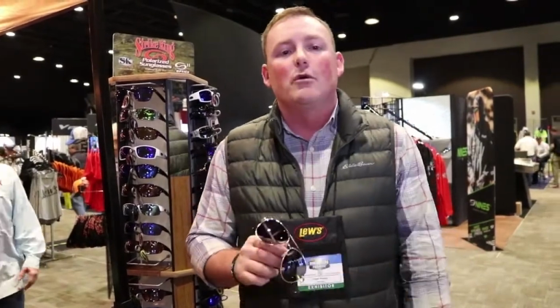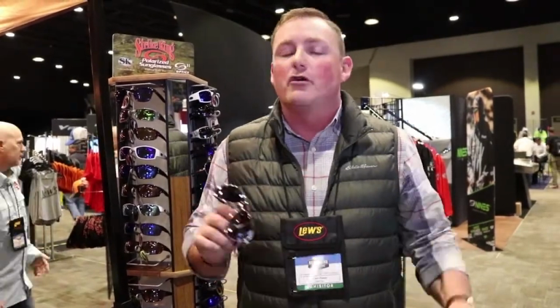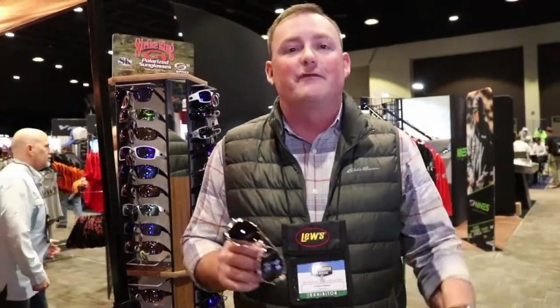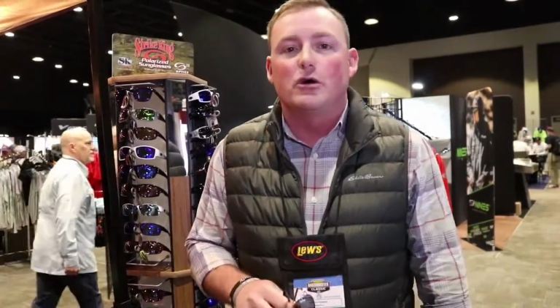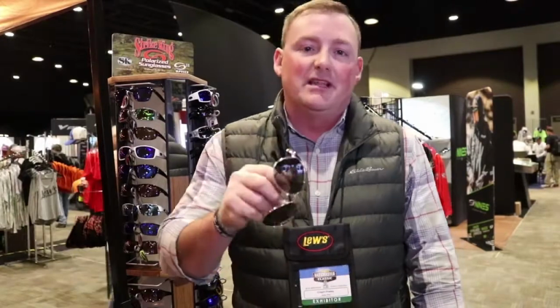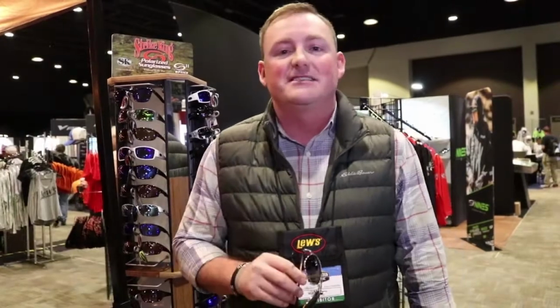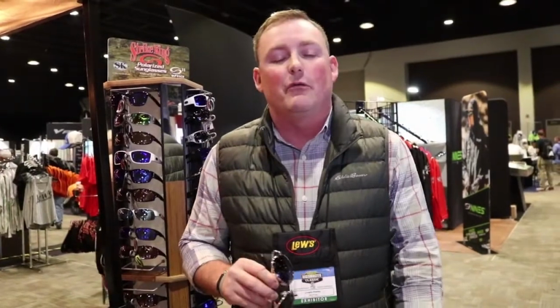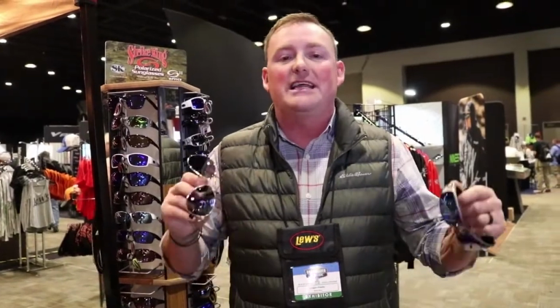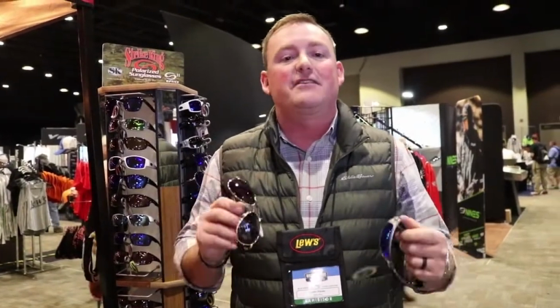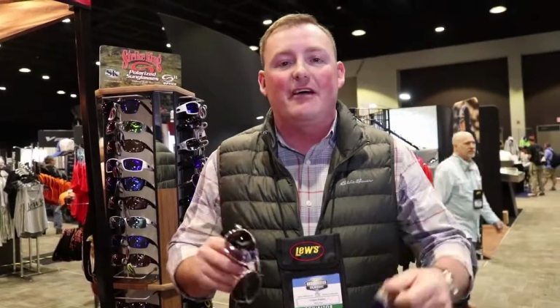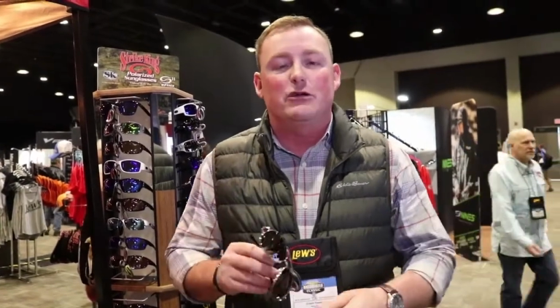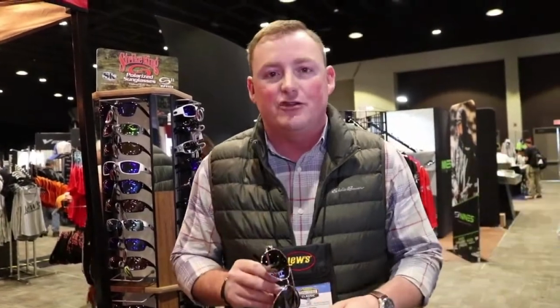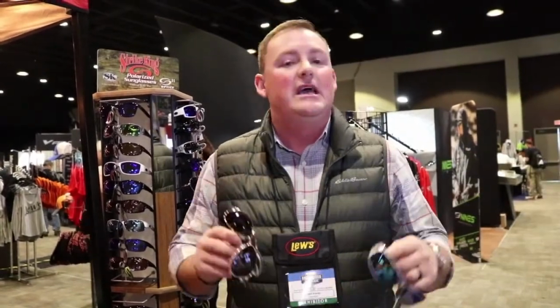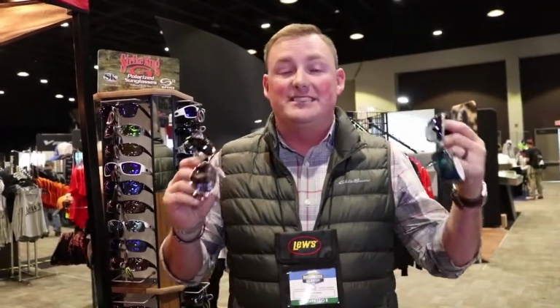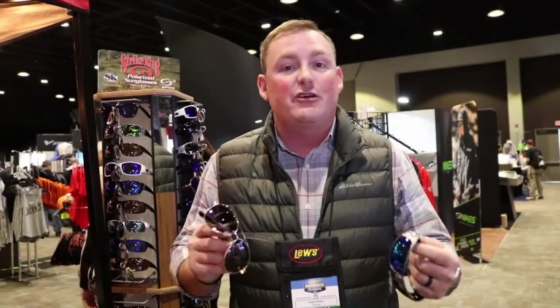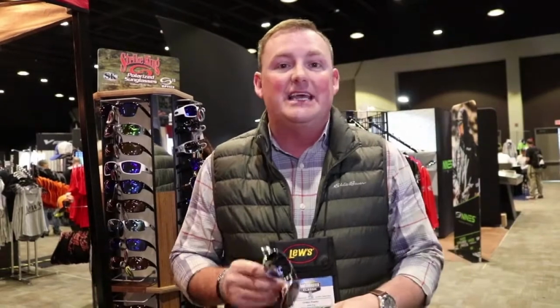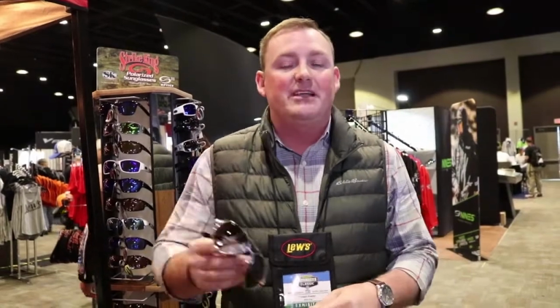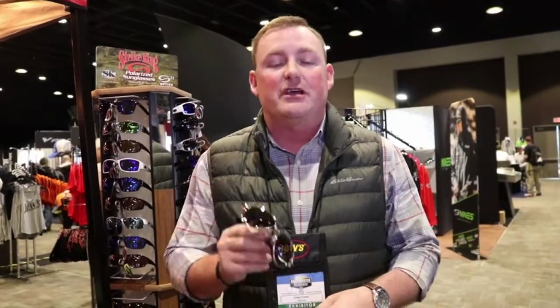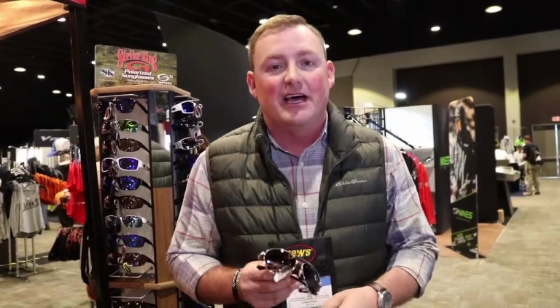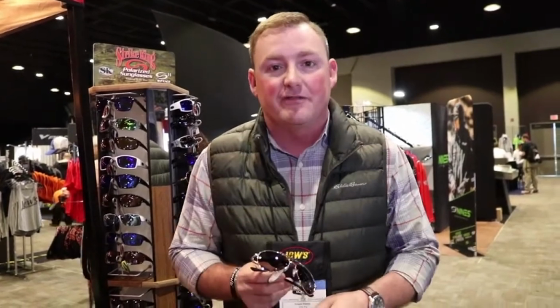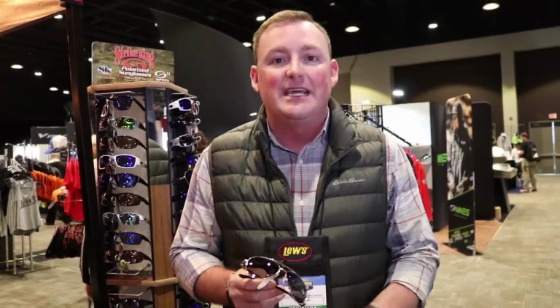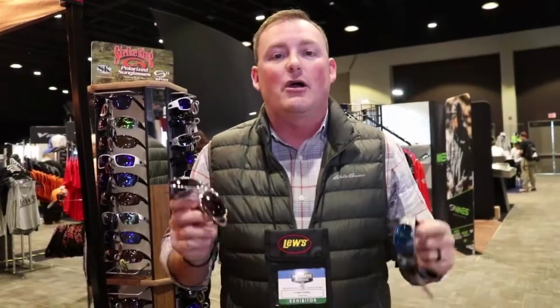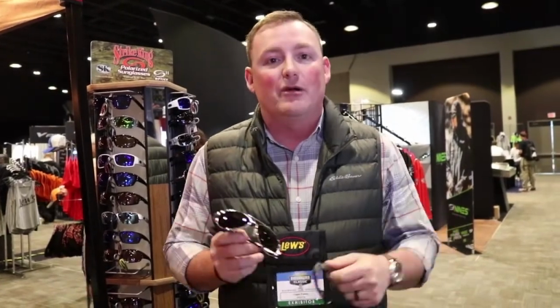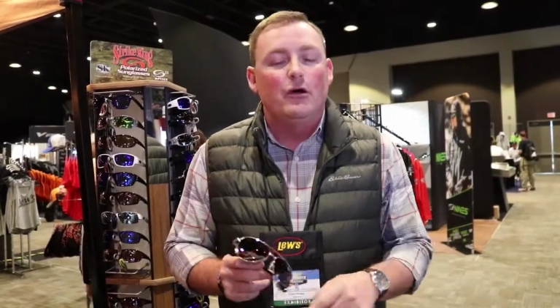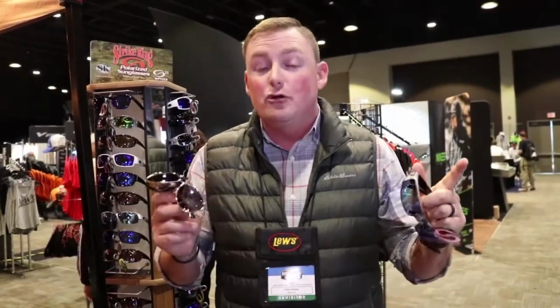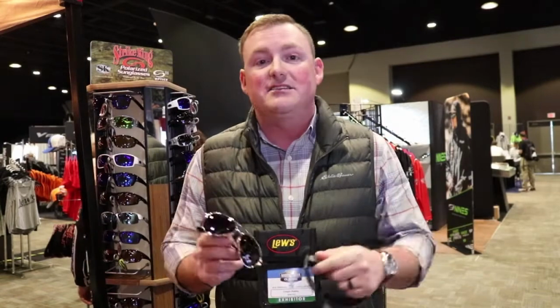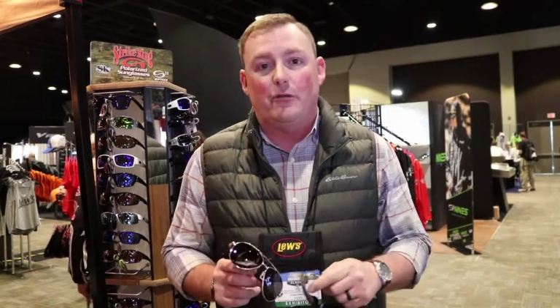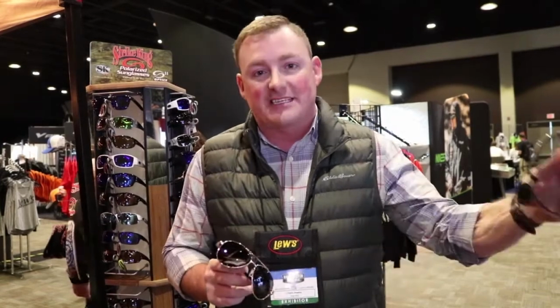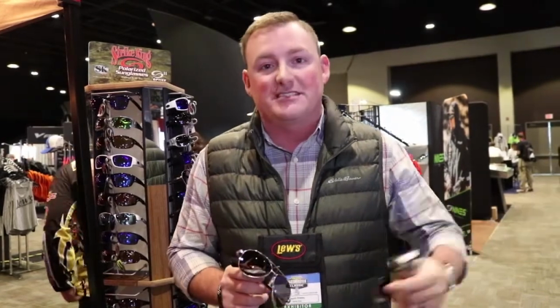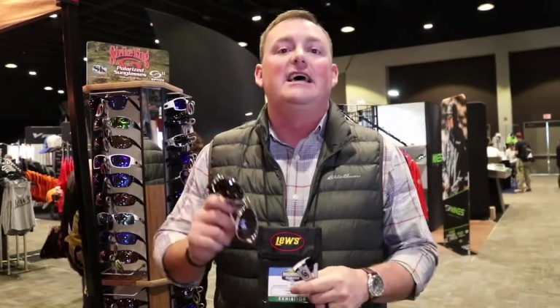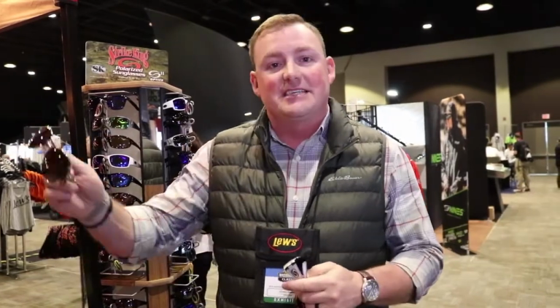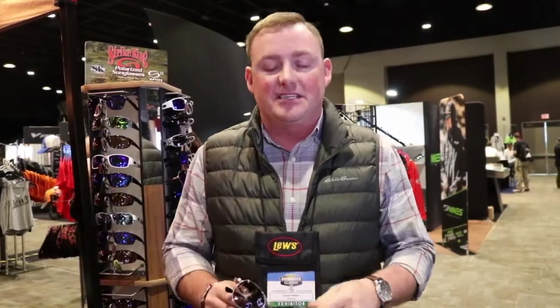Number one, we're known for fishing lures, but let me tell you something that we put a lot of time, effort, and energy into designing, creating, manufacturing, and making available to fishermen — and that's our eyewear line. We have two lines of eyewear: the SK Plus series and the S11 series.